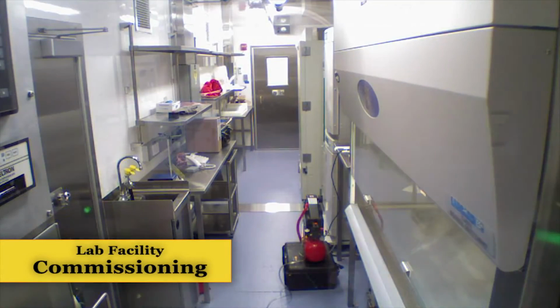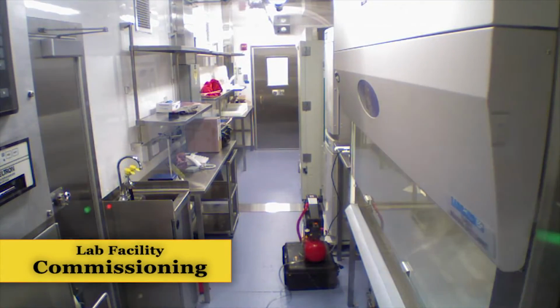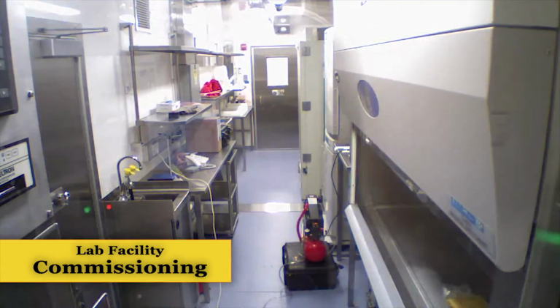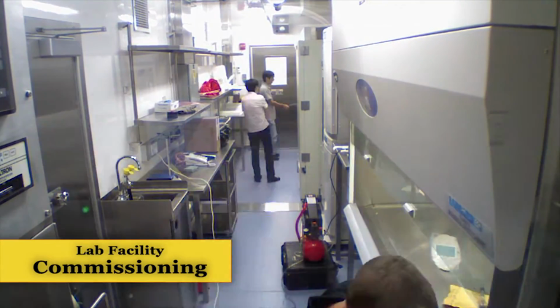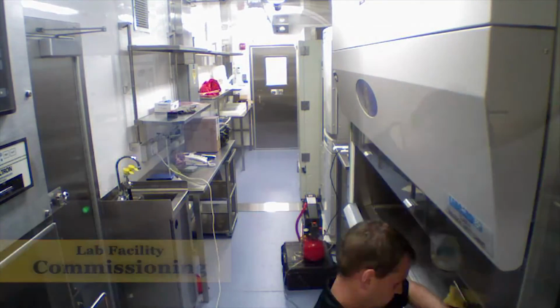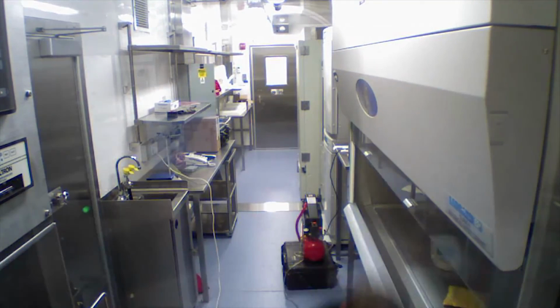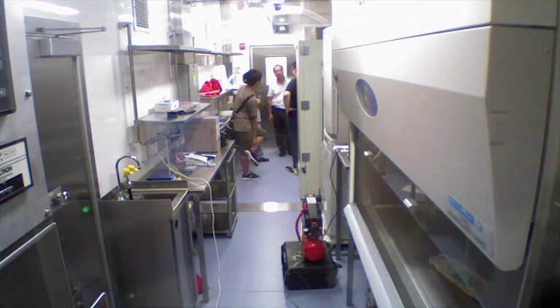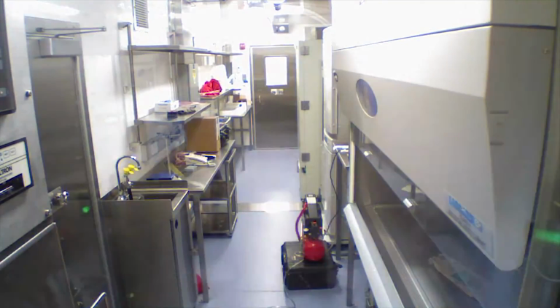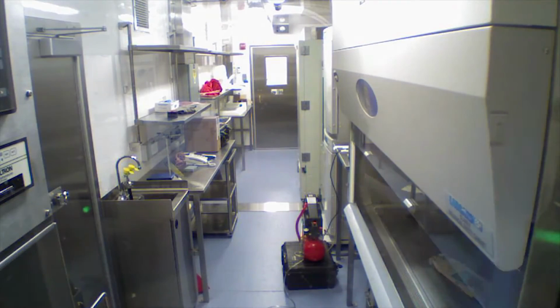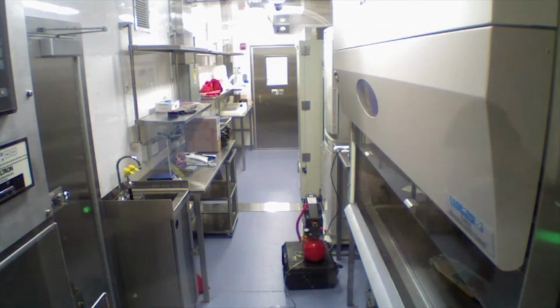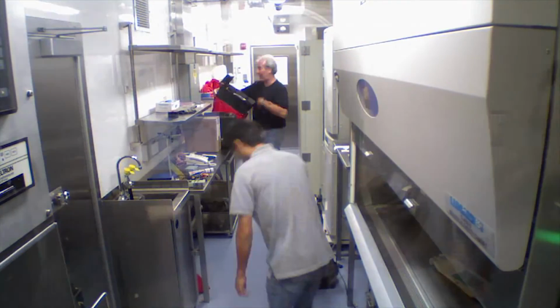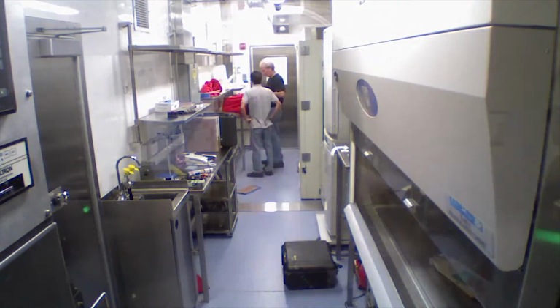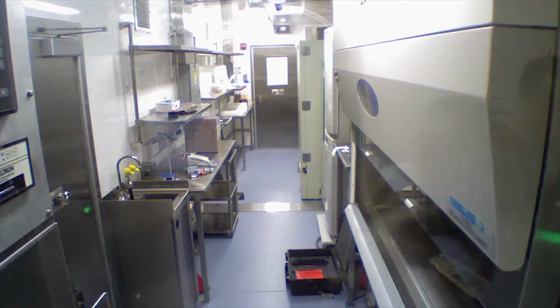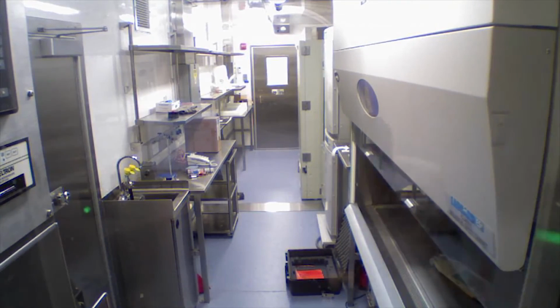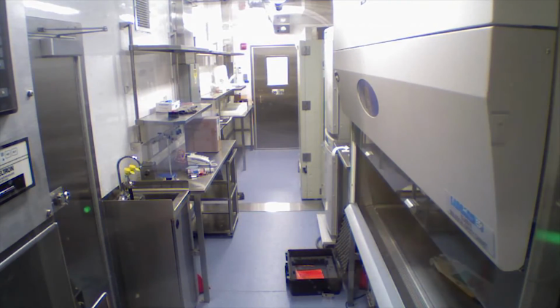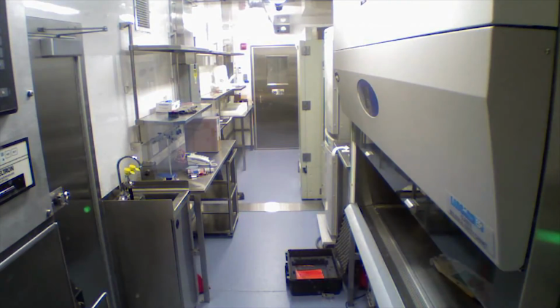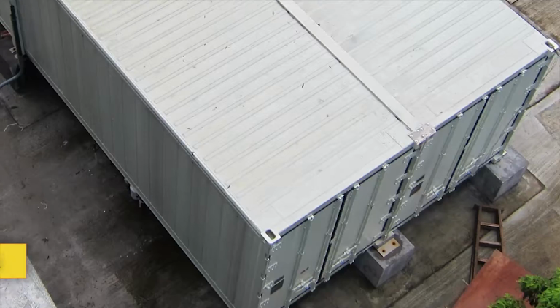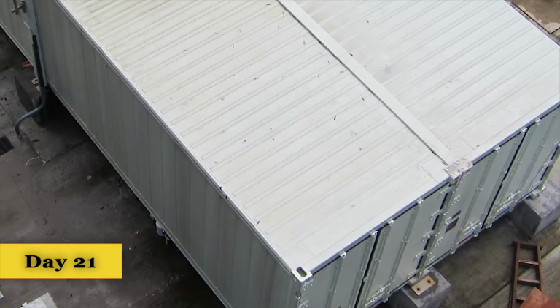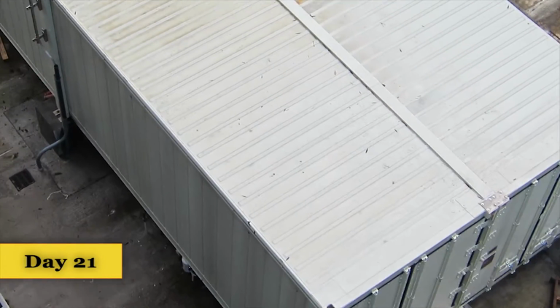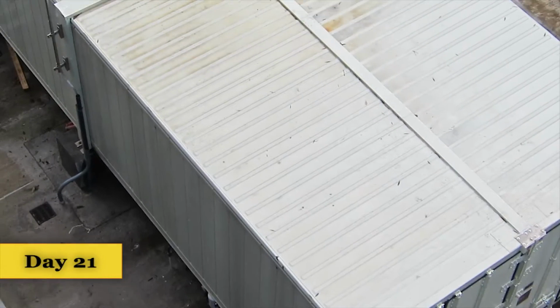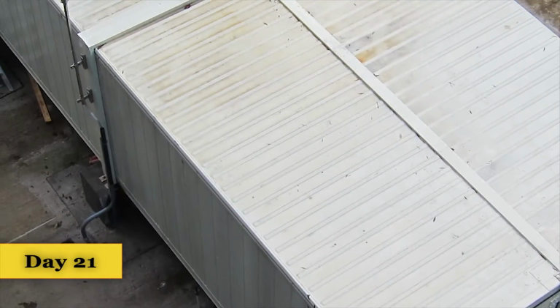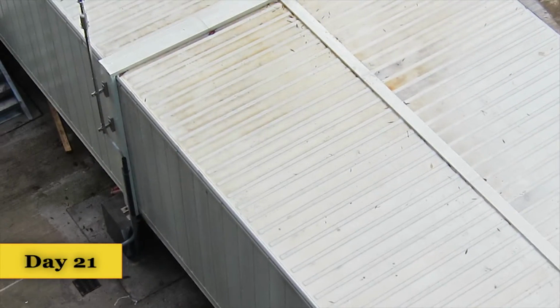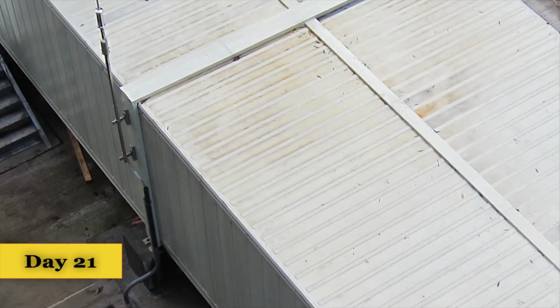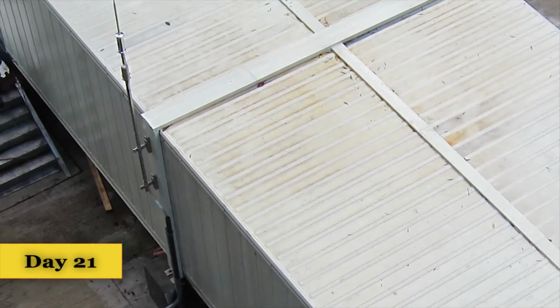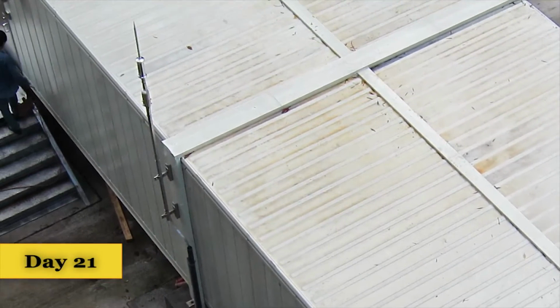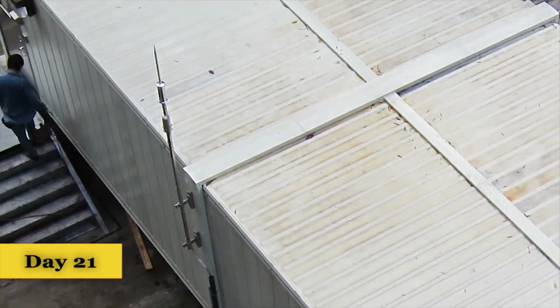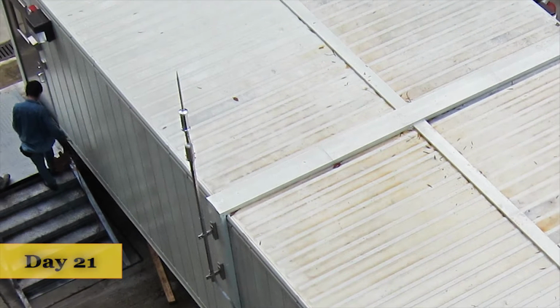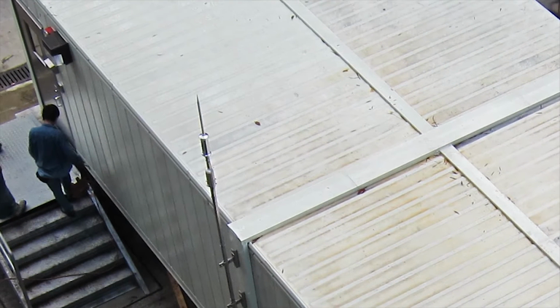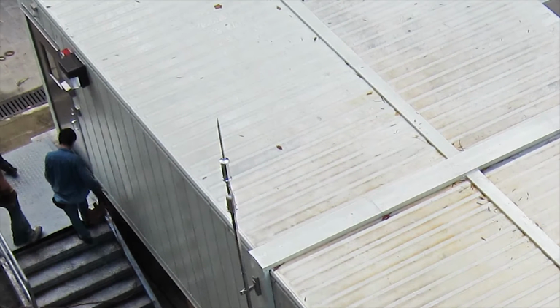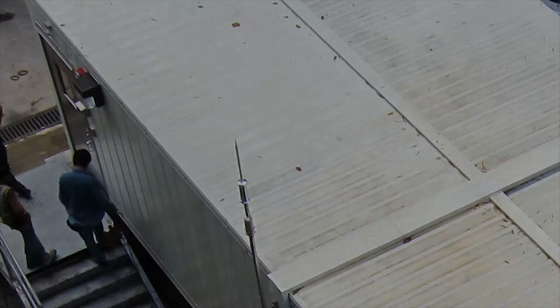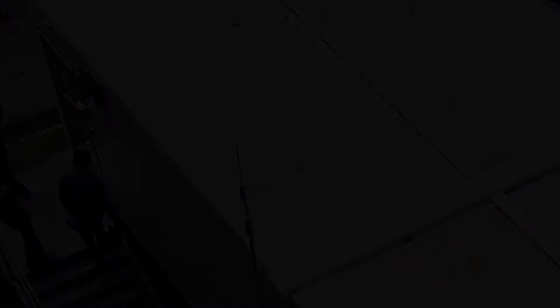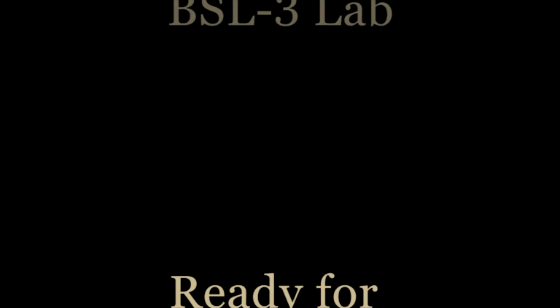With GermFree's advances in biosafety engineering and manufacturing, high containment laboratories can now become operational in an unprecedented timeframe.